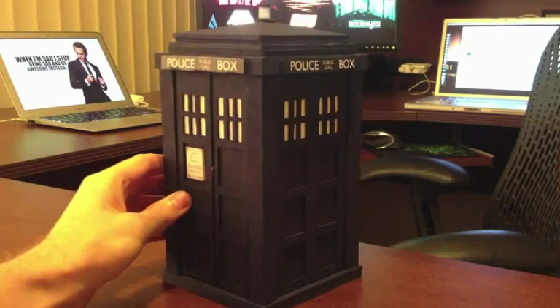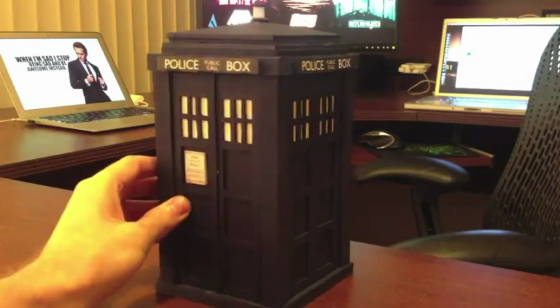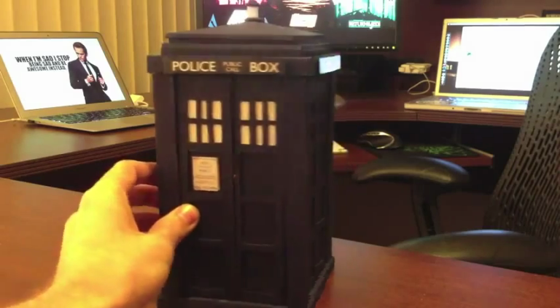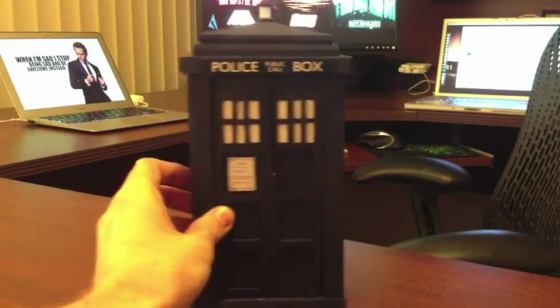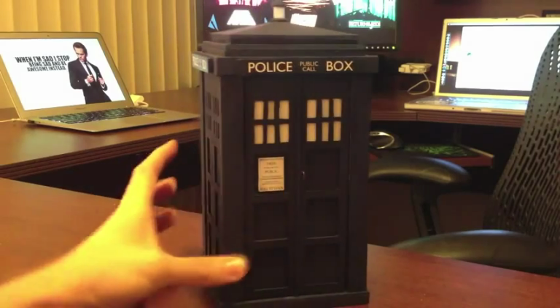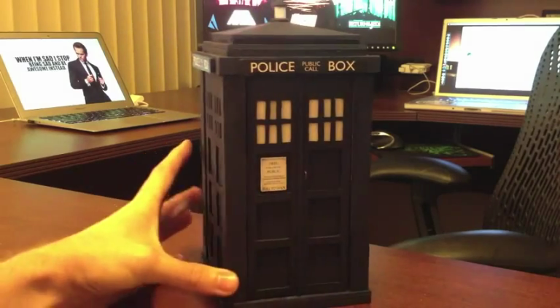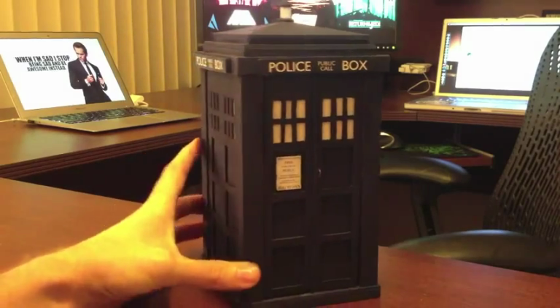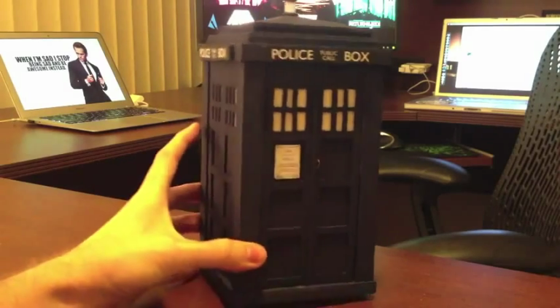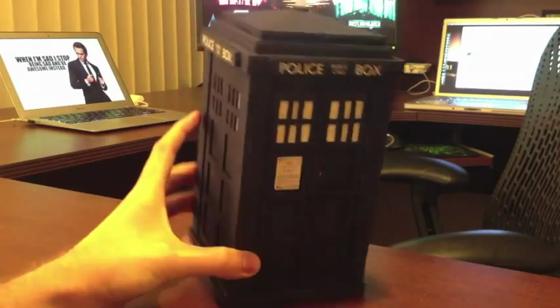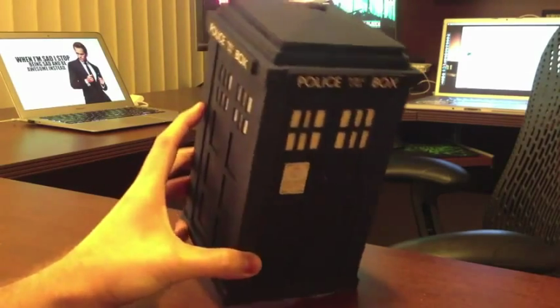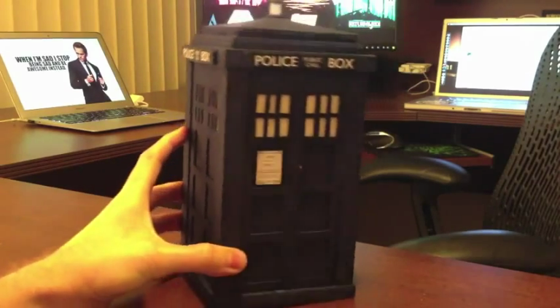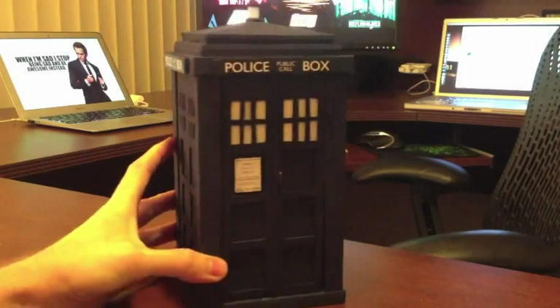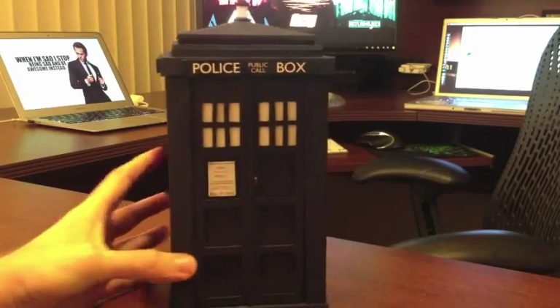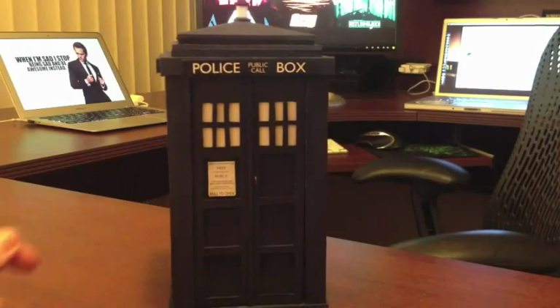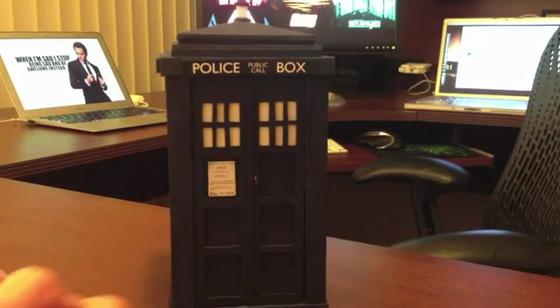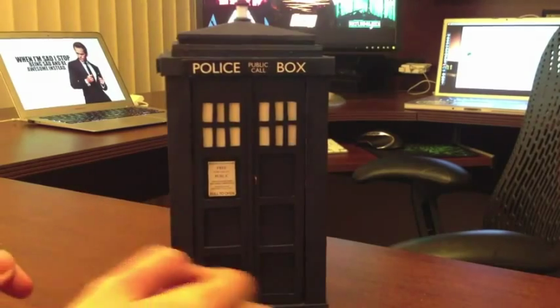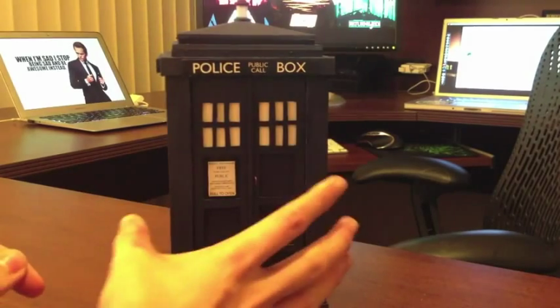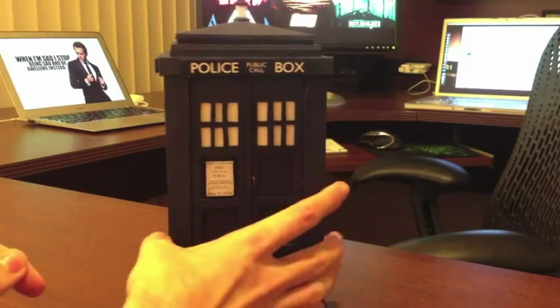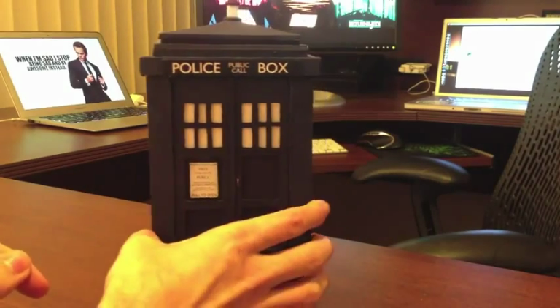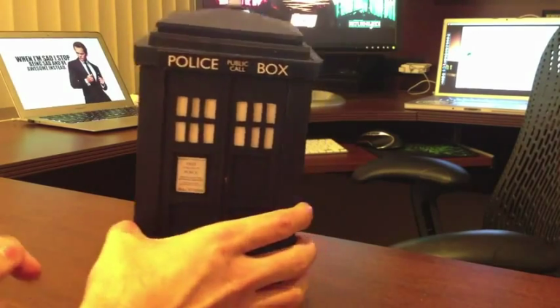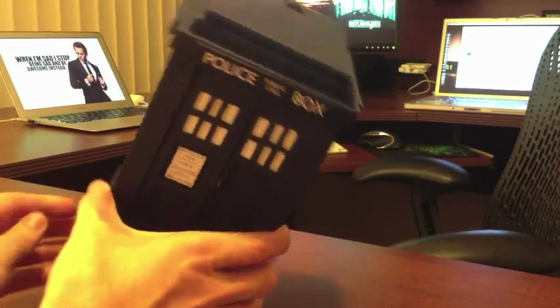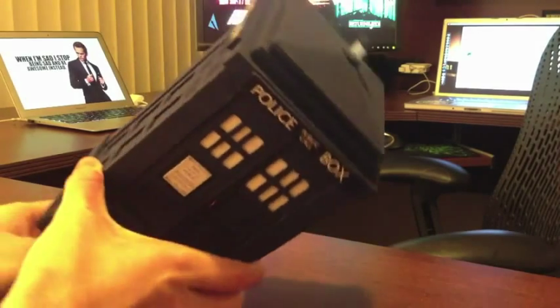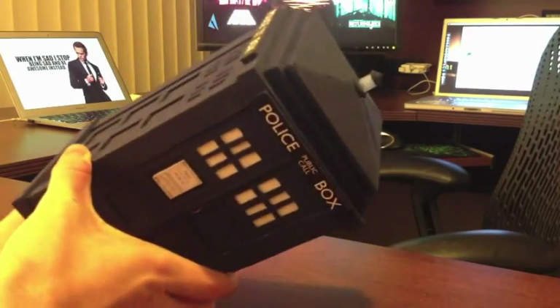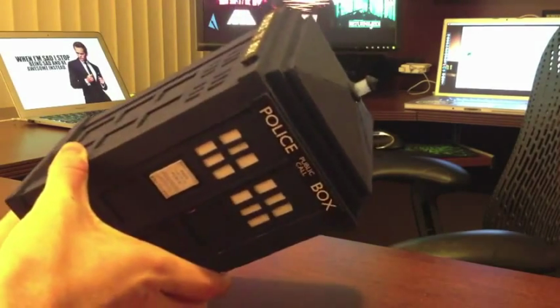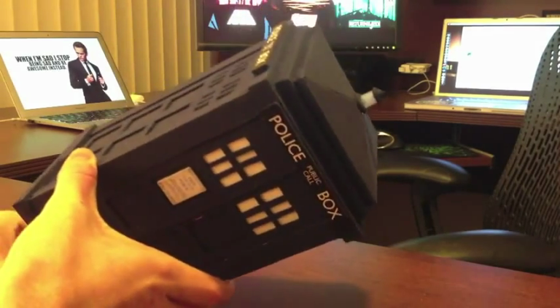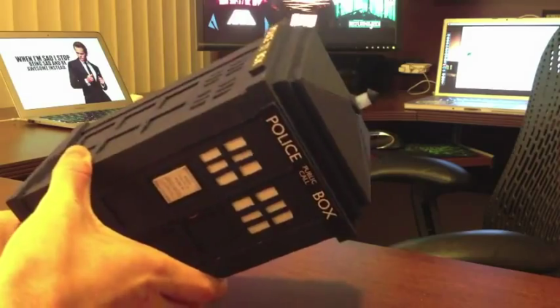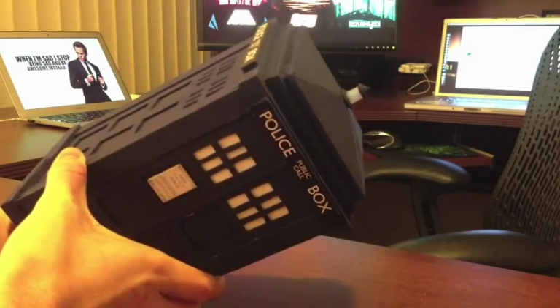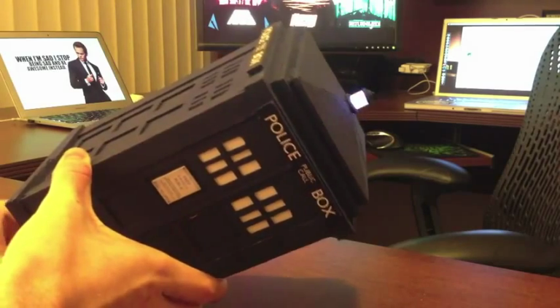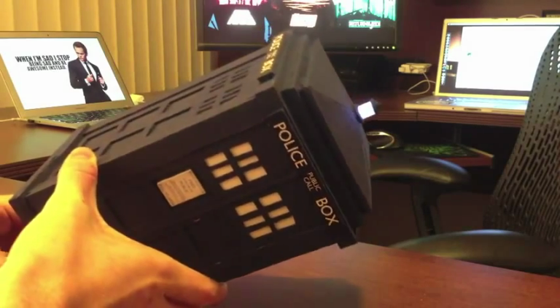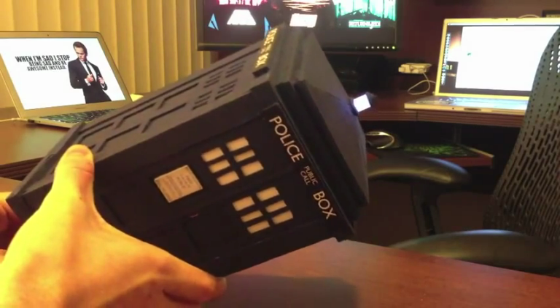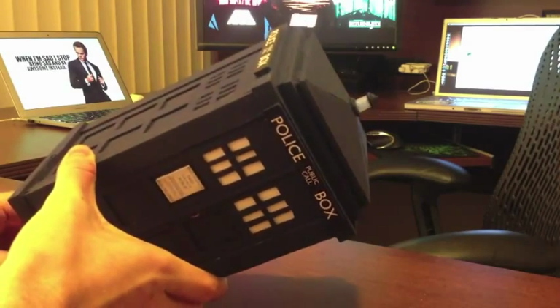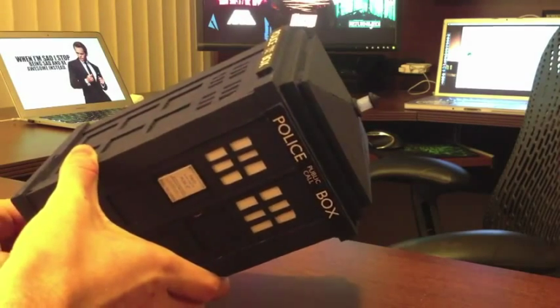So I grabbed some softwood, I grabbed an X-Acto knife, started chopping away, painted it up, I added some signage, took a step back, and thought I could make this cooler. So I dug up a battery, grabbed a switch, threw in a couple LEDs, and I added this functioning light up to the top.